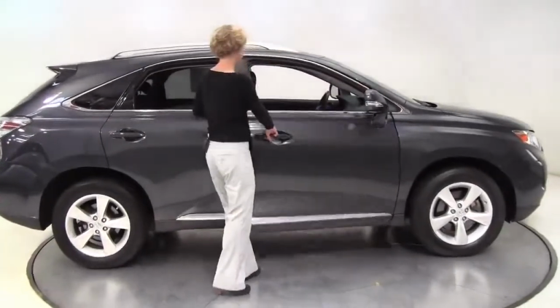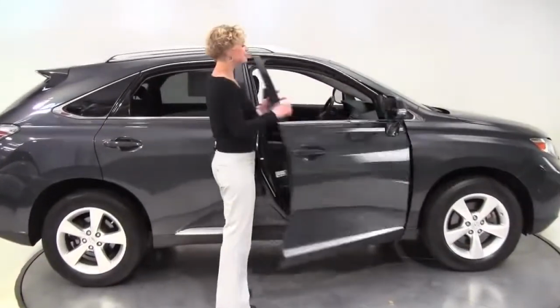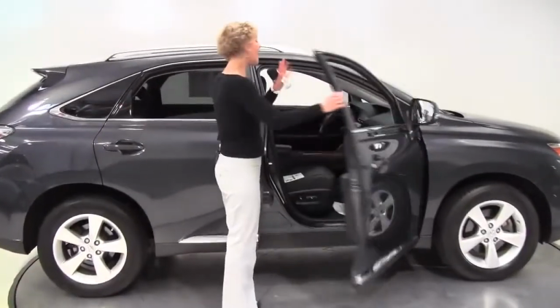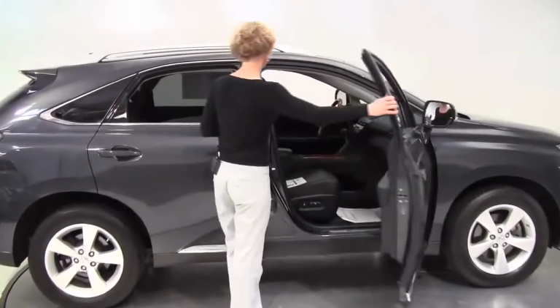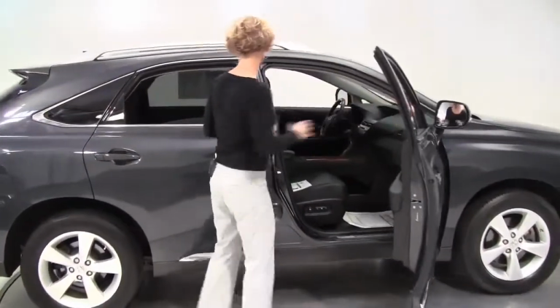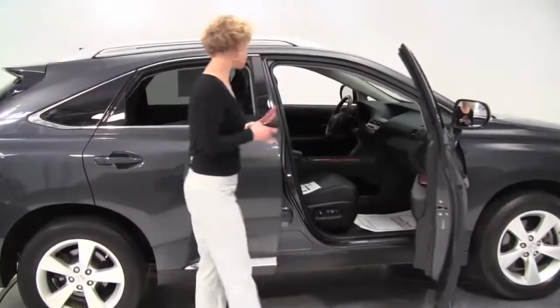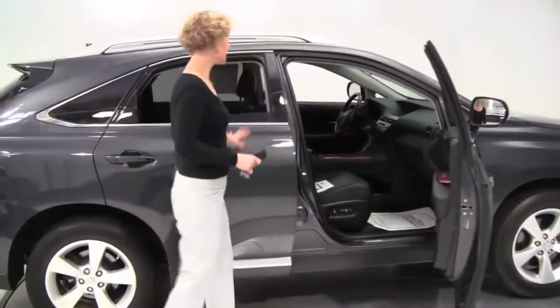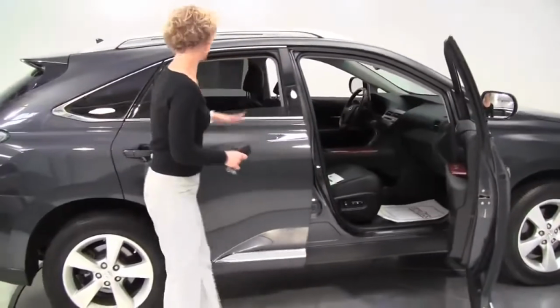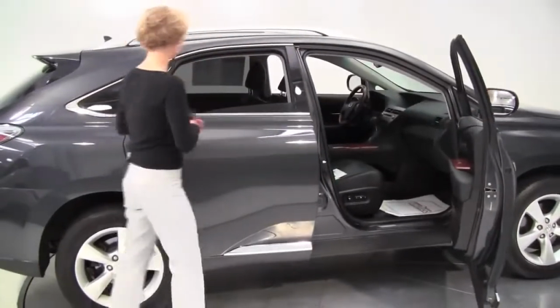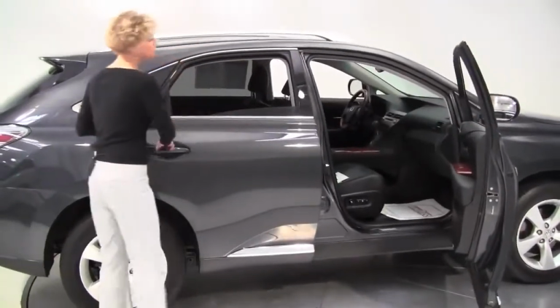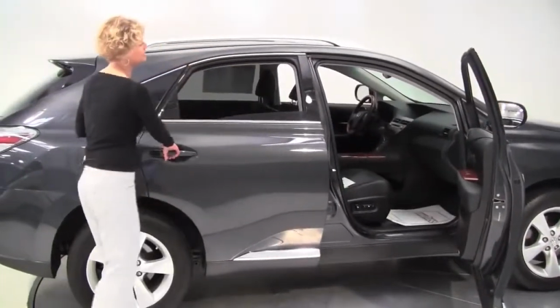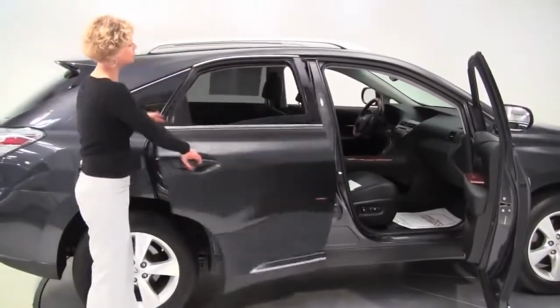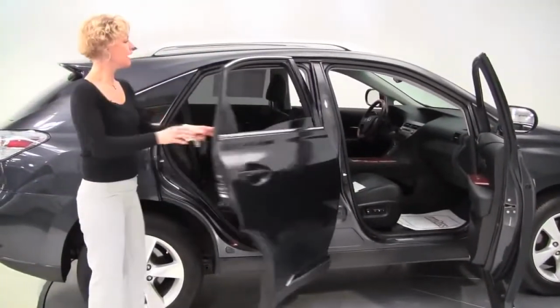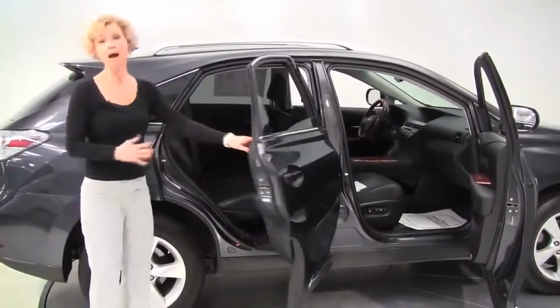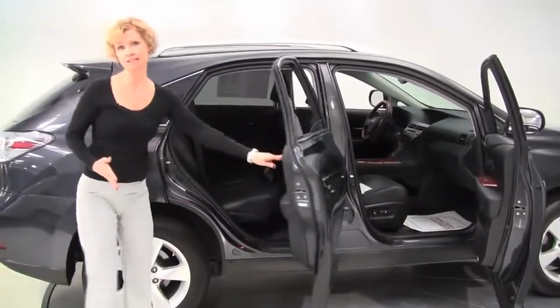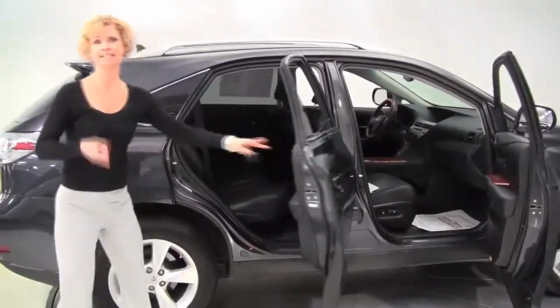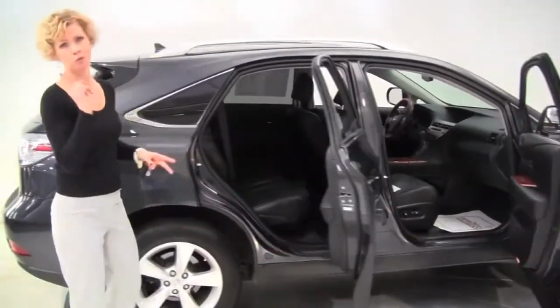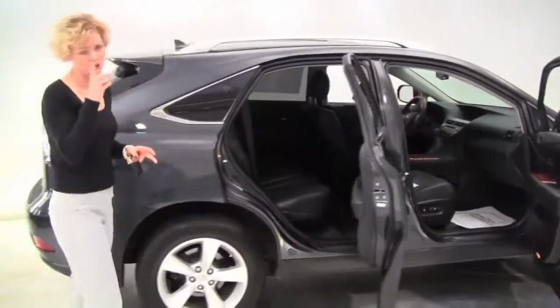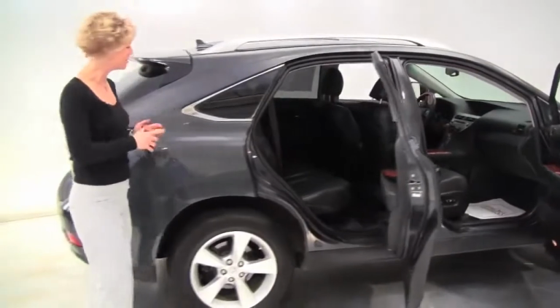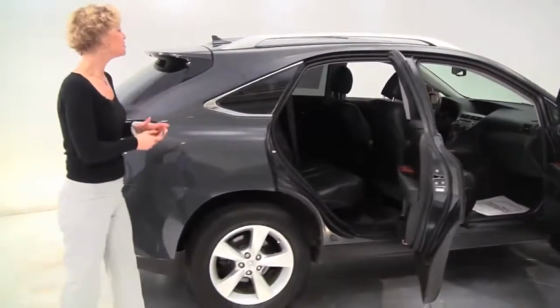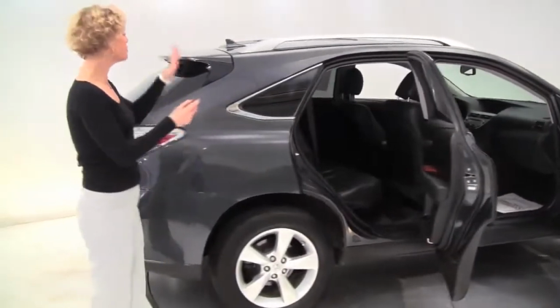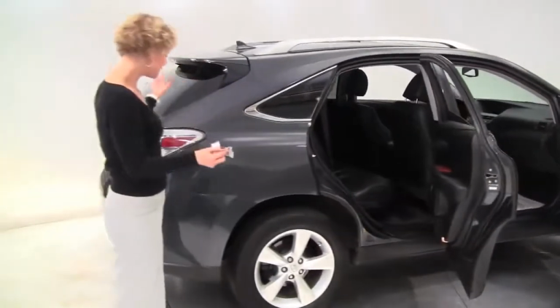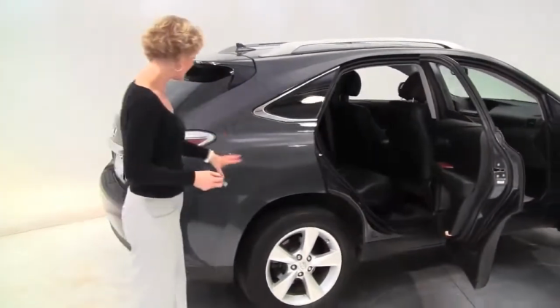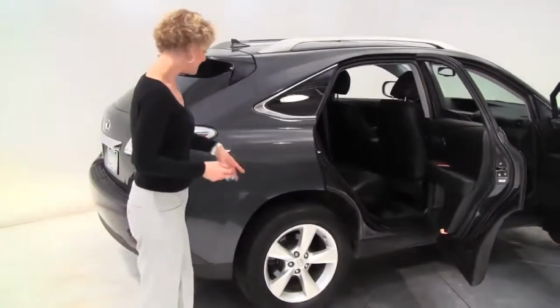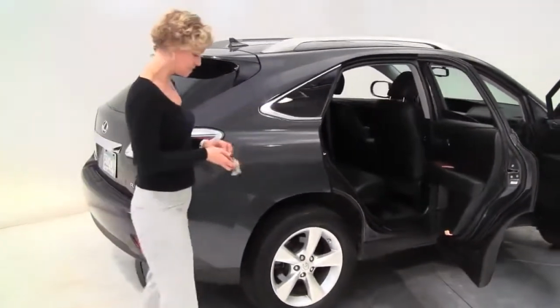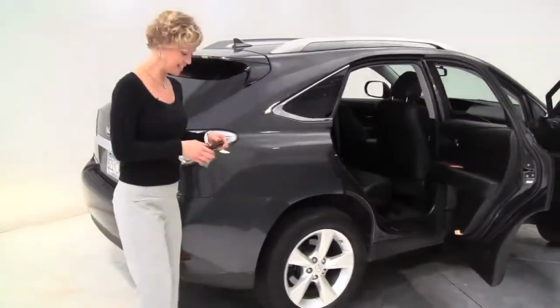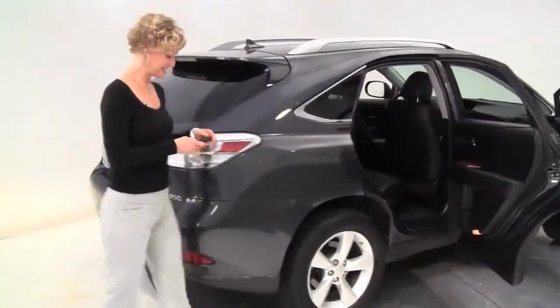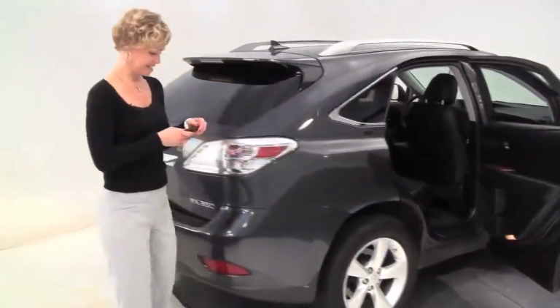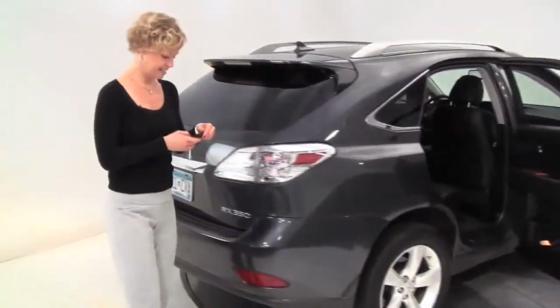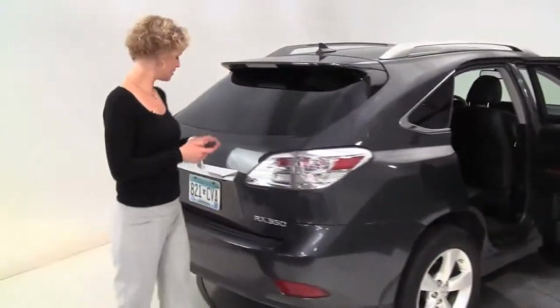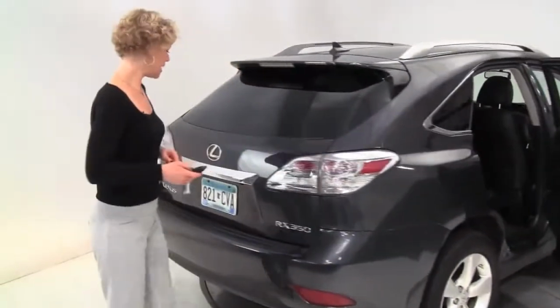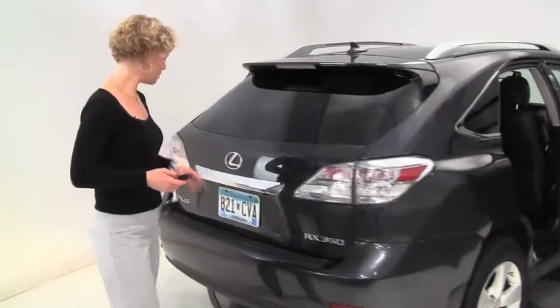This is absolutely stunning. This is dark slate, black leather-appointed interior, power front seats, one-owner vehicle, super clean. The tires look great. Let's take a look in the back, shall we?